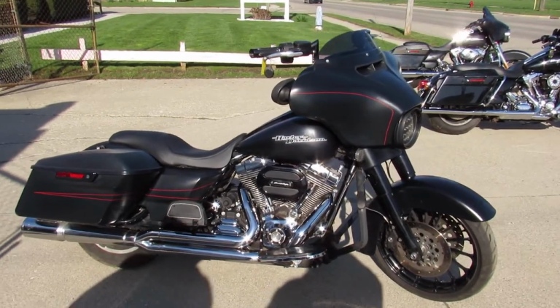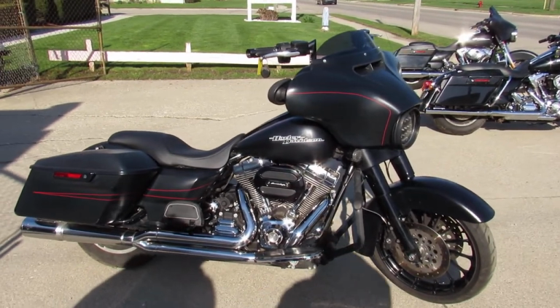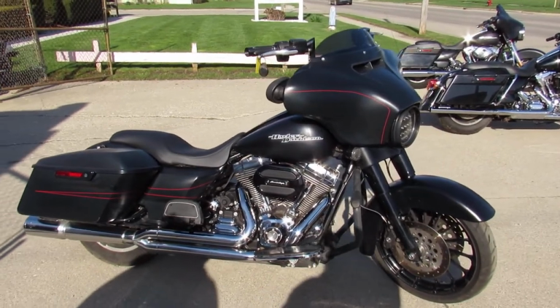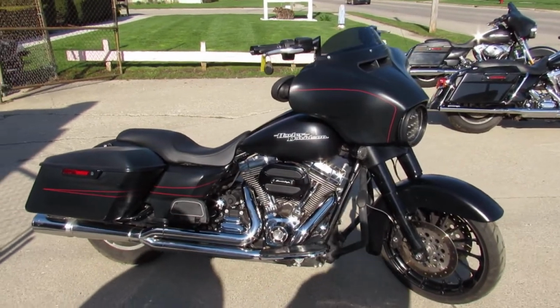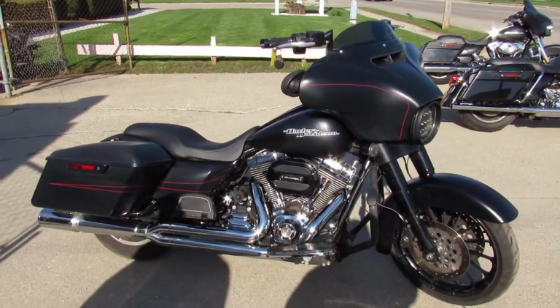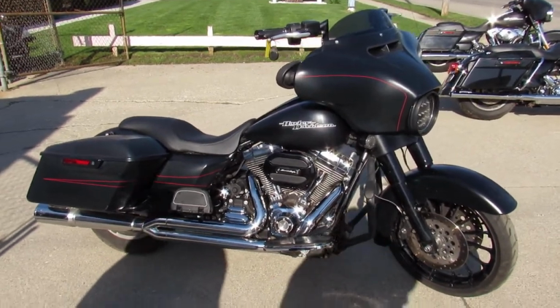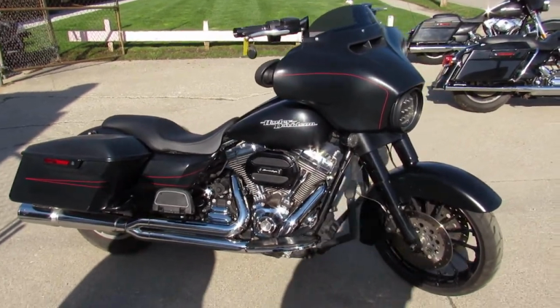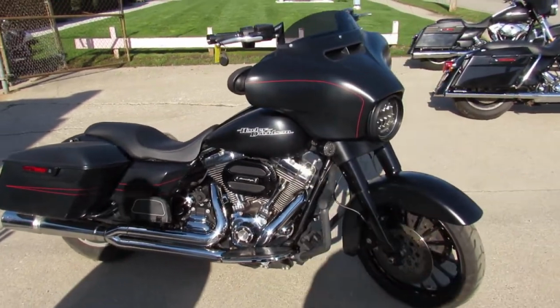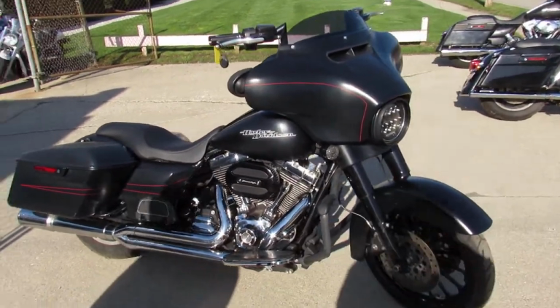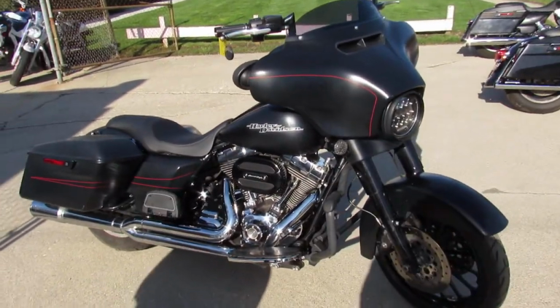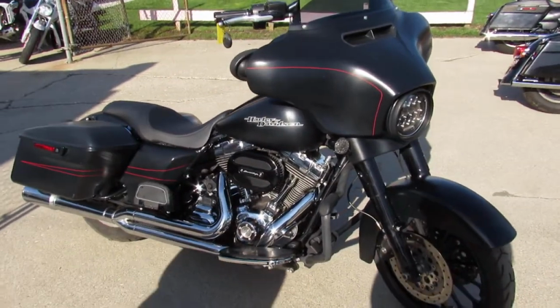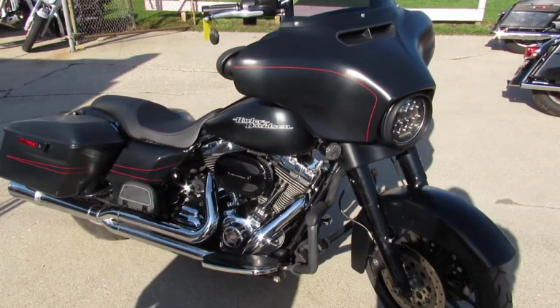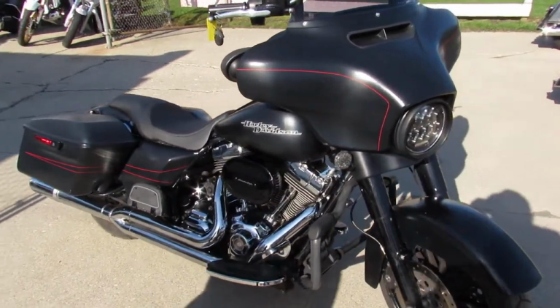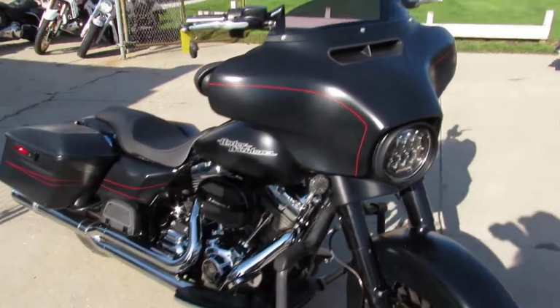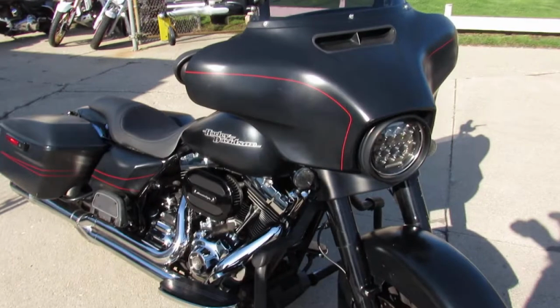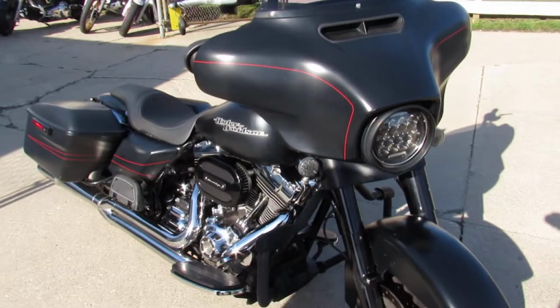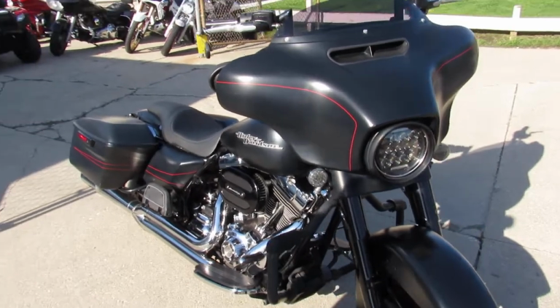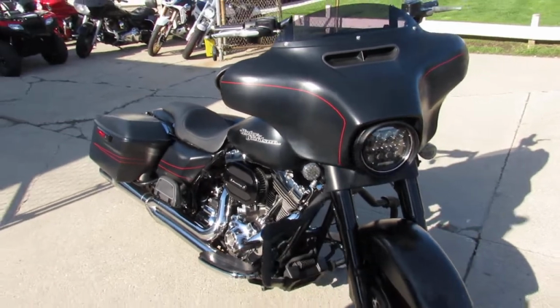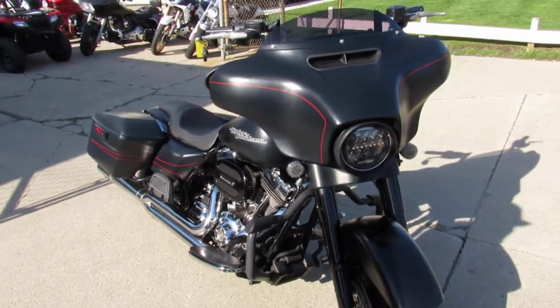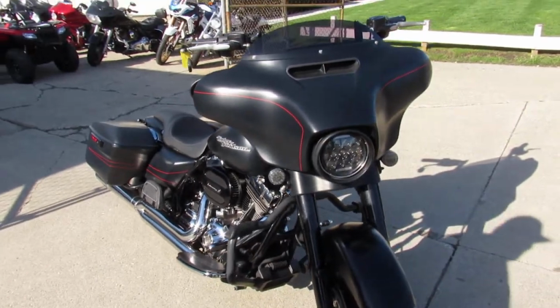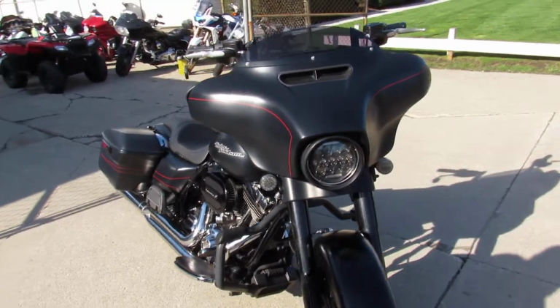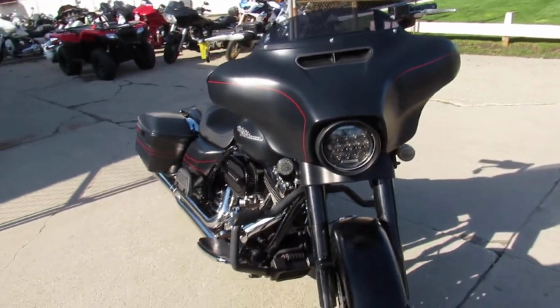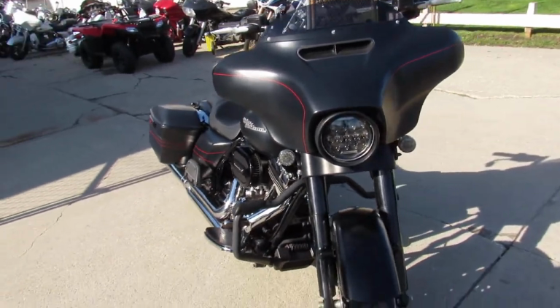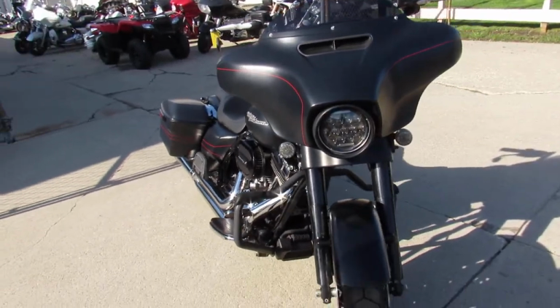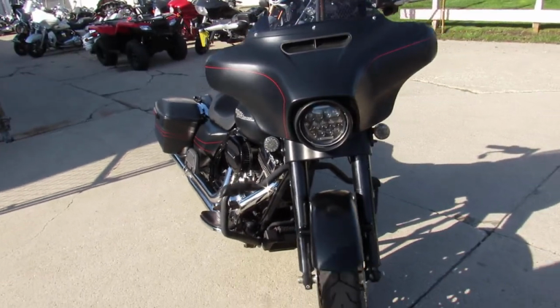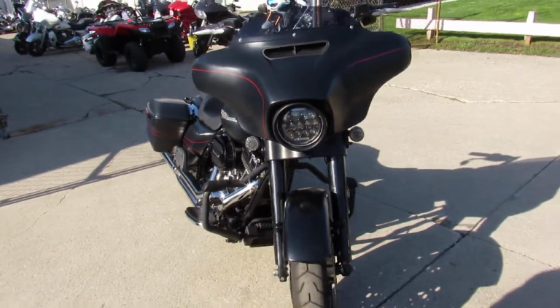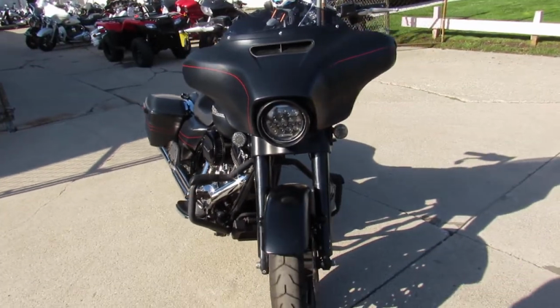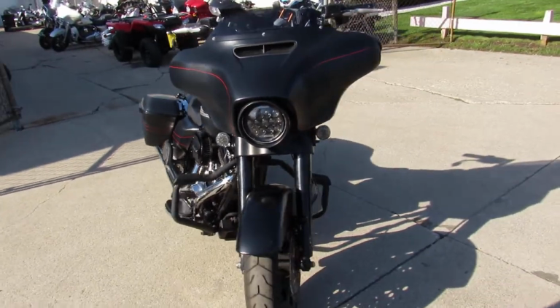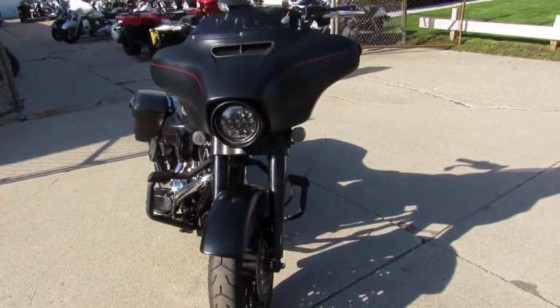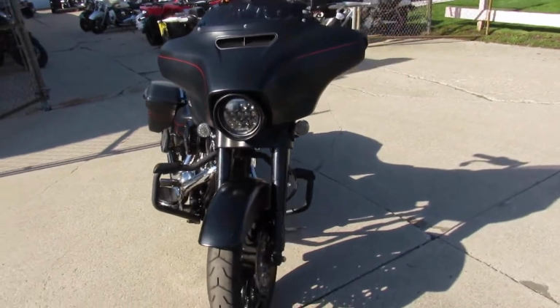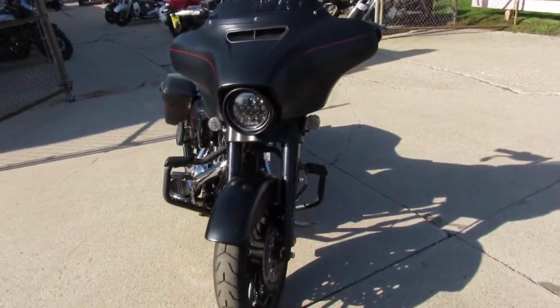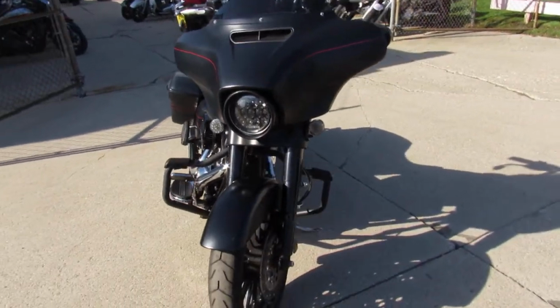Hey guys, it's GooglePowerSports.com here doing some videos on some bikes we just got in. We still have more used Harley Davidson than anybody else around guys.